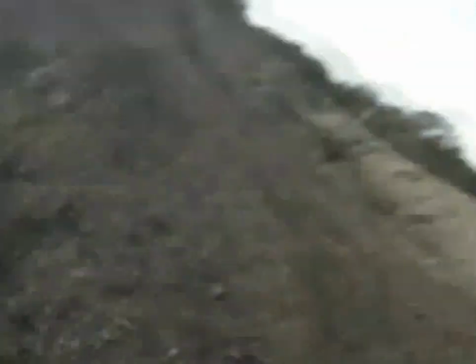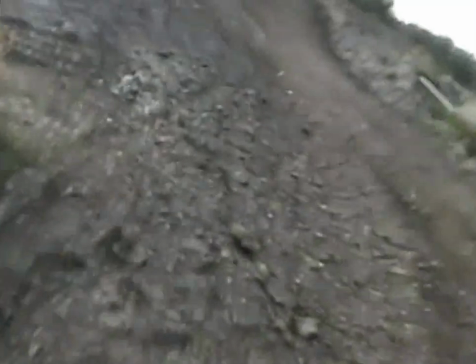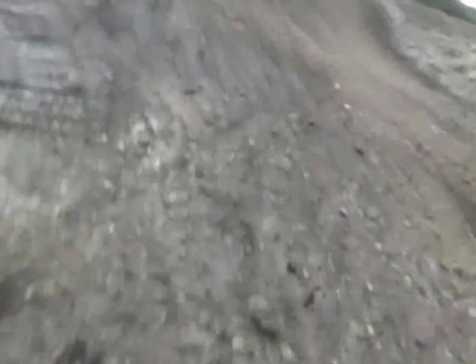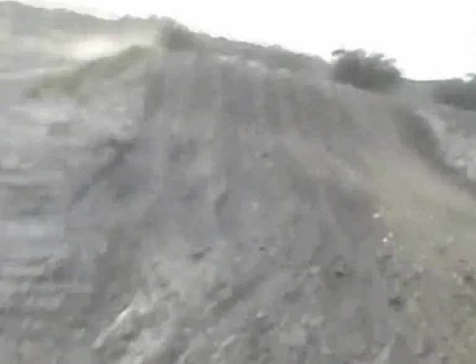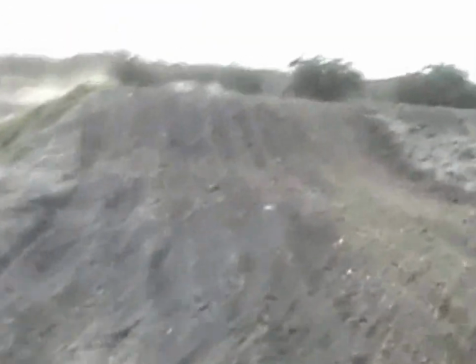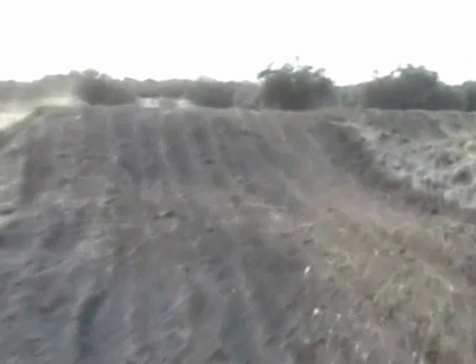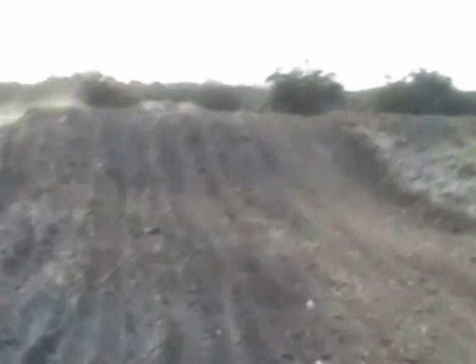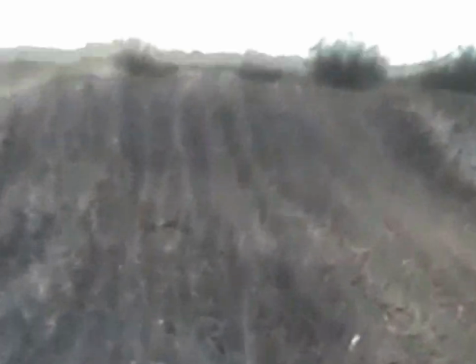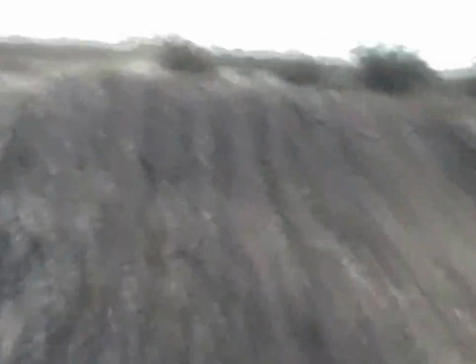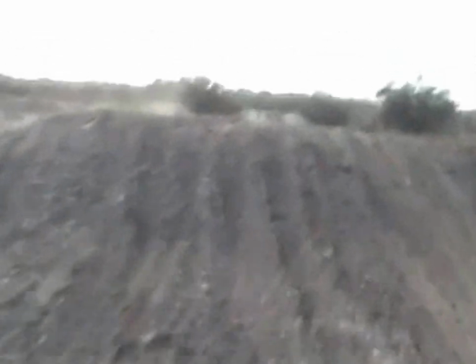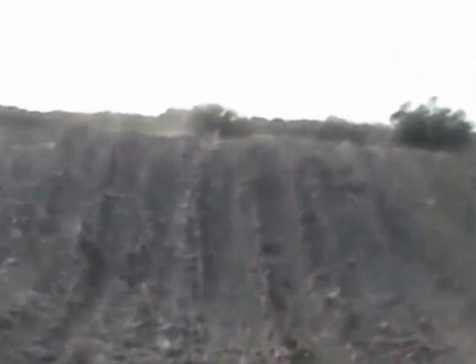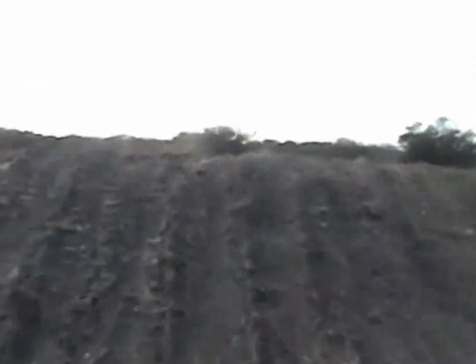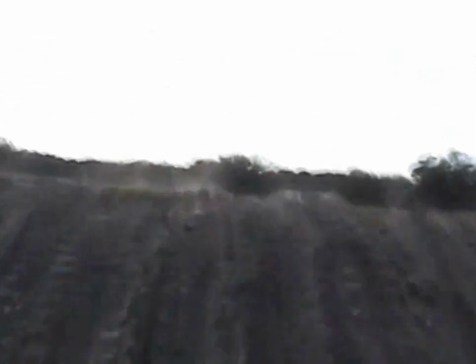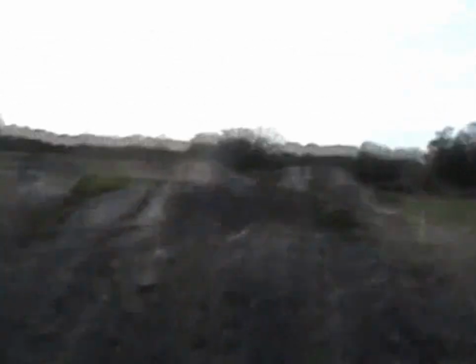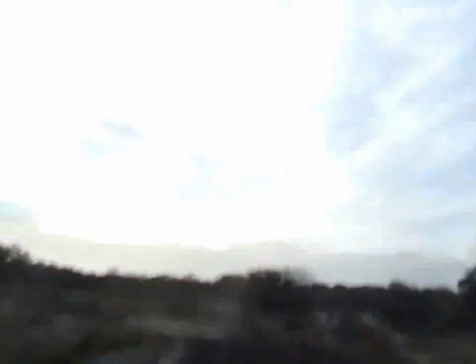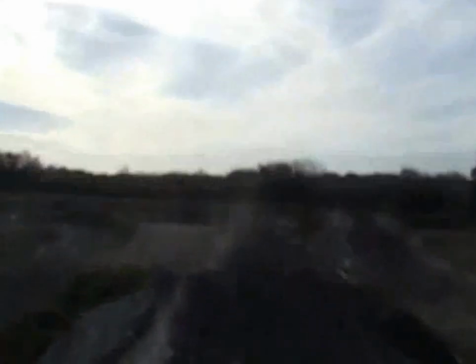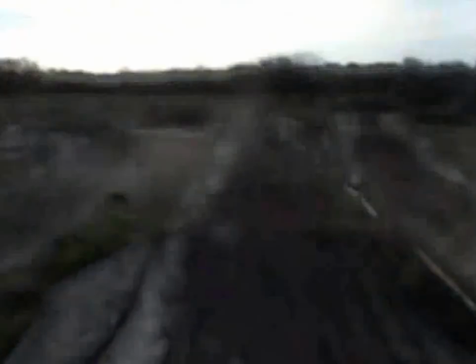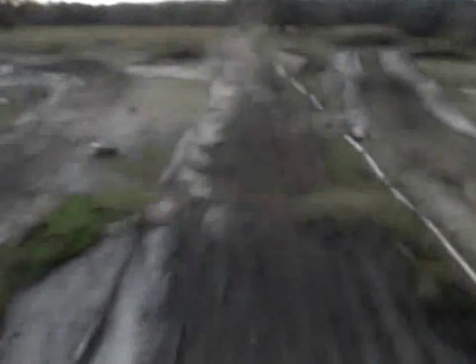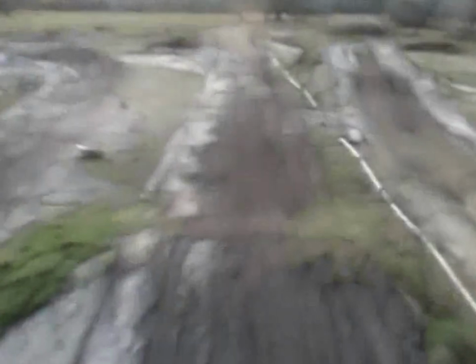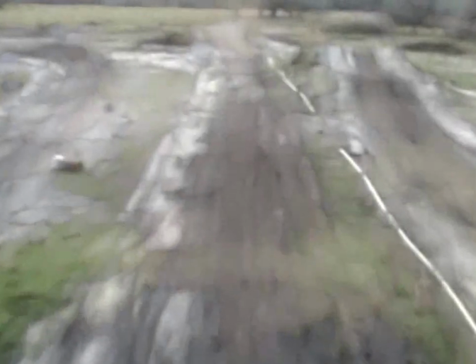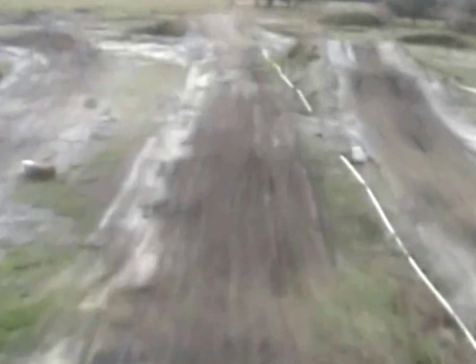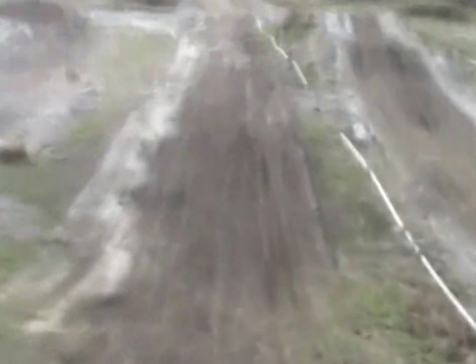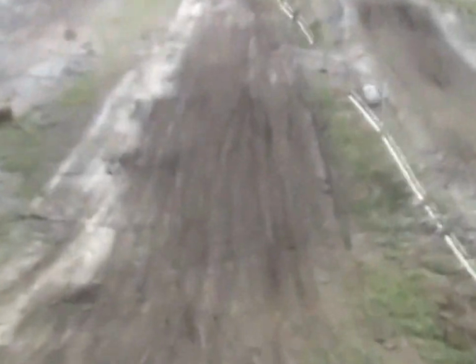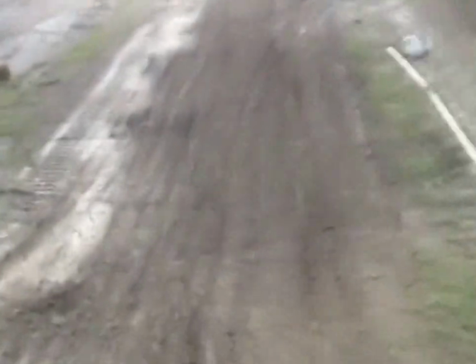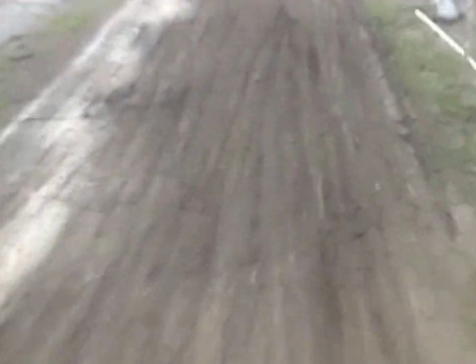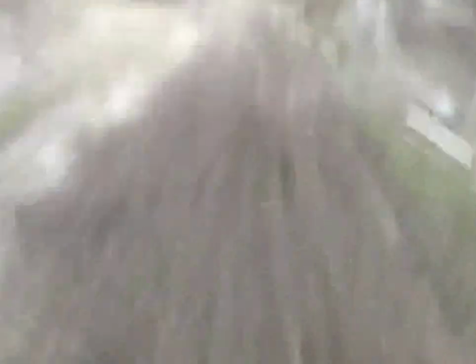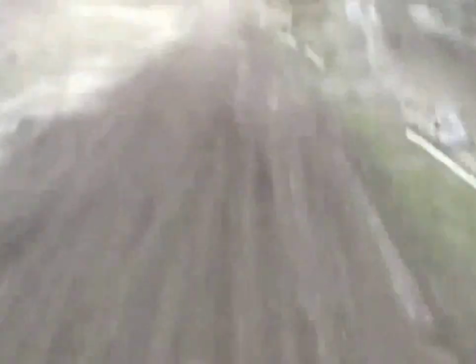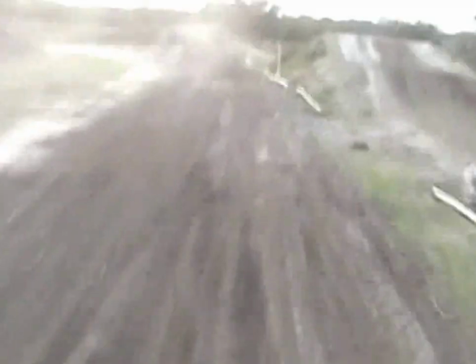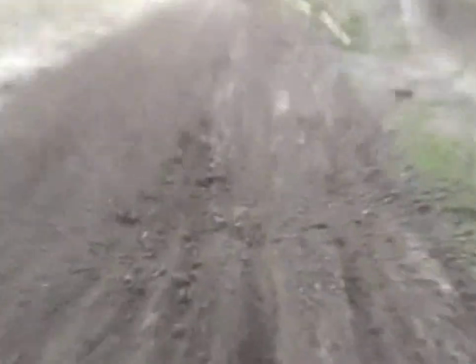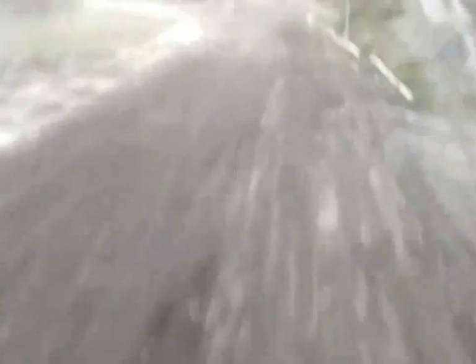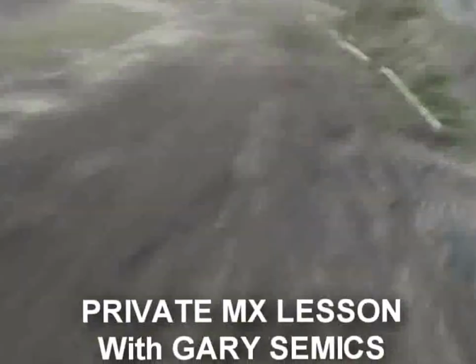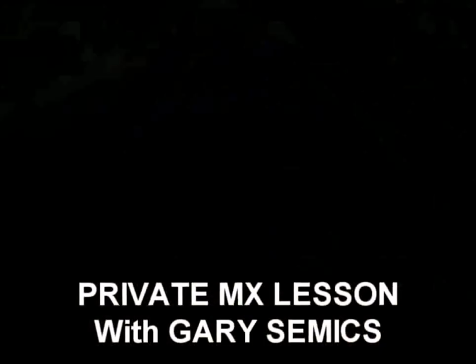Here is with the helmet cam. You can see the double jump, using that throttle control, compression and rebound to launch you off of there and get that downside of that double just right. And up the straightaway.